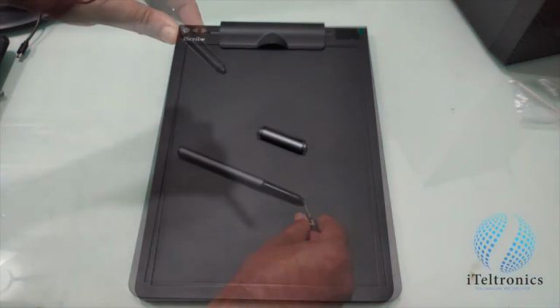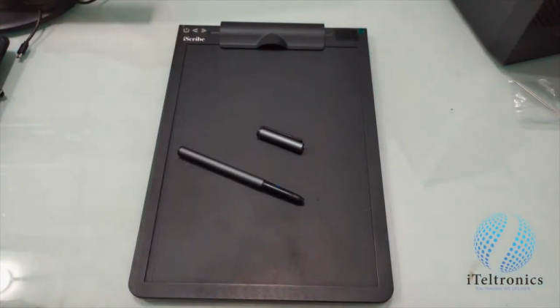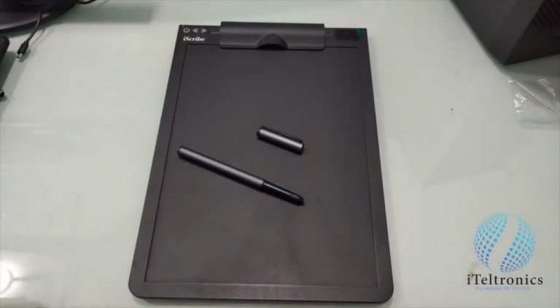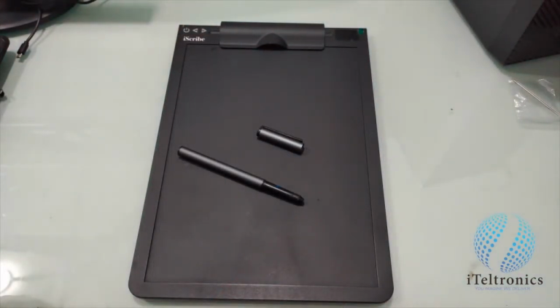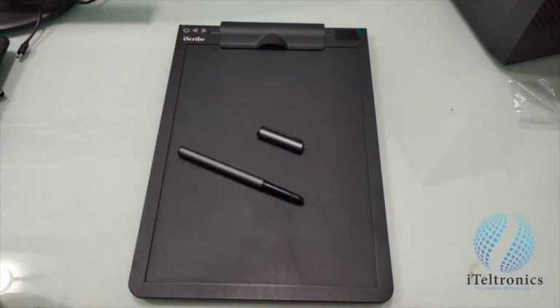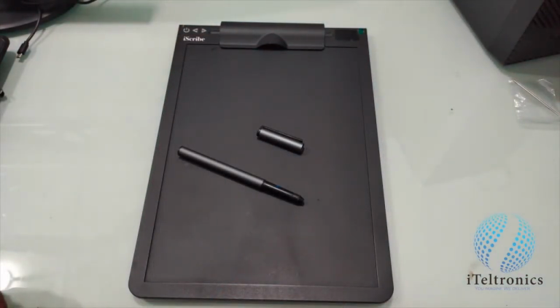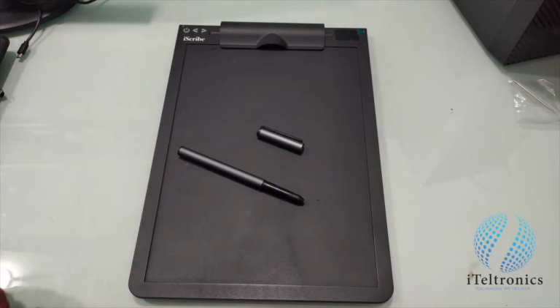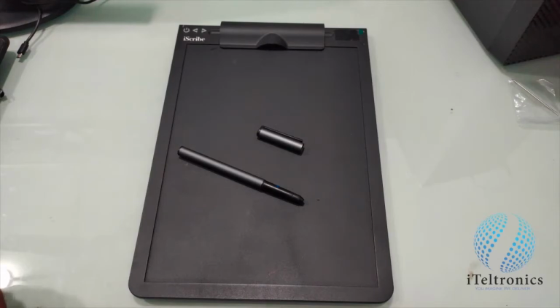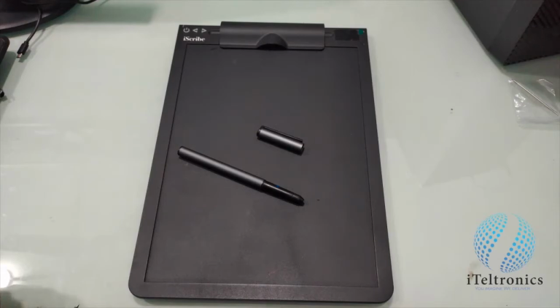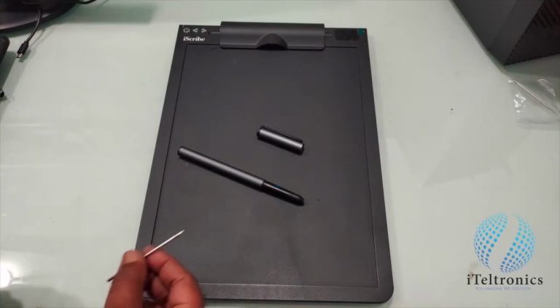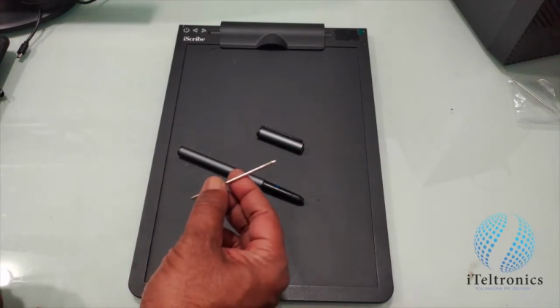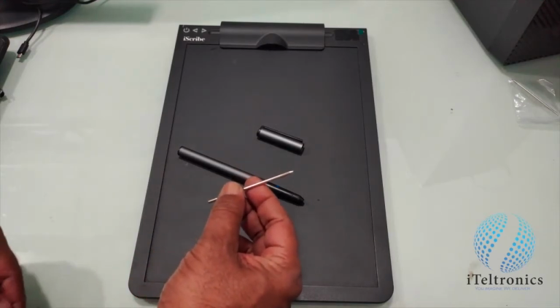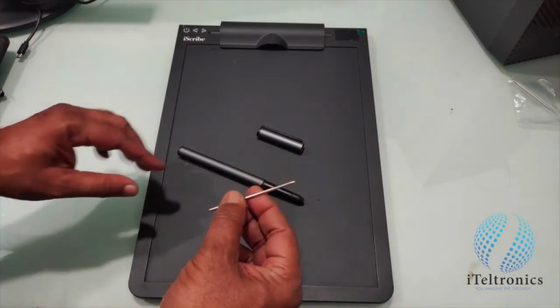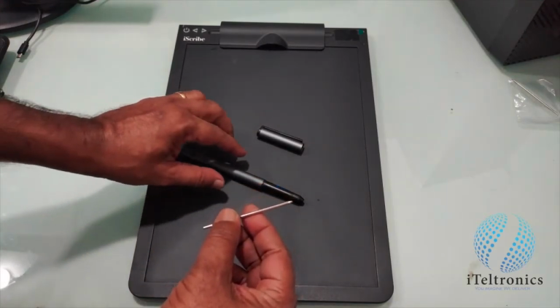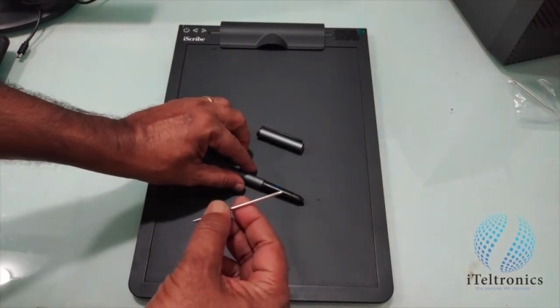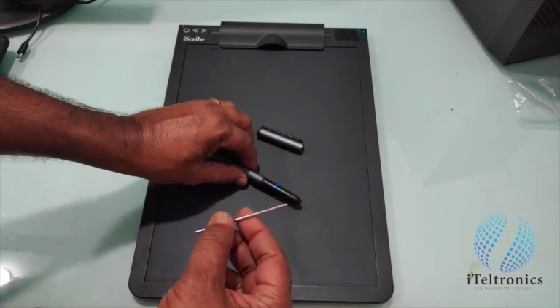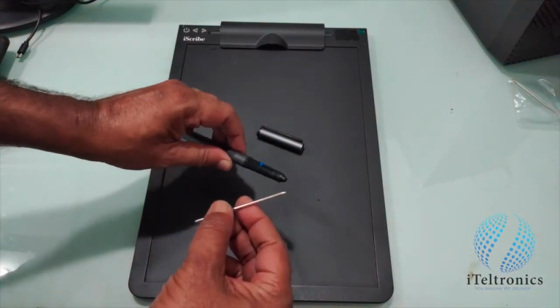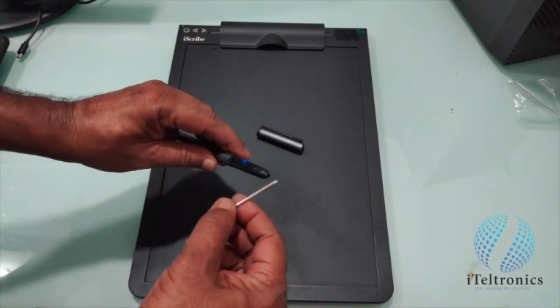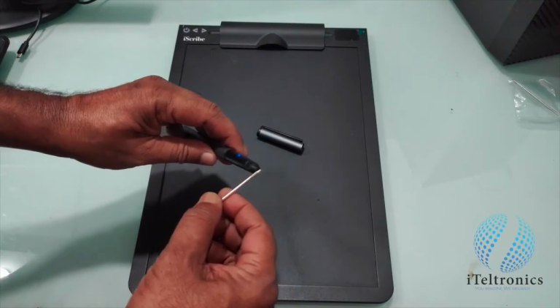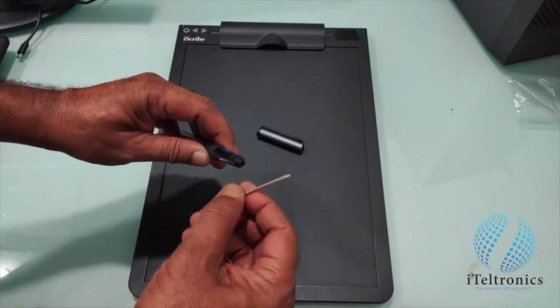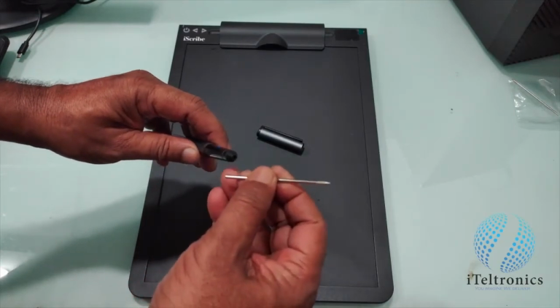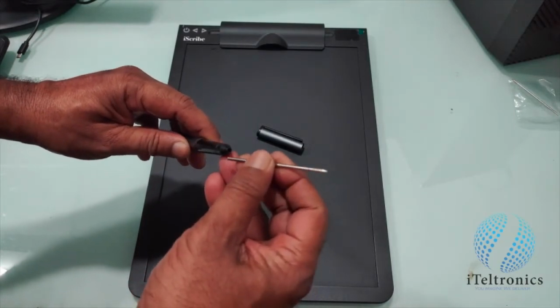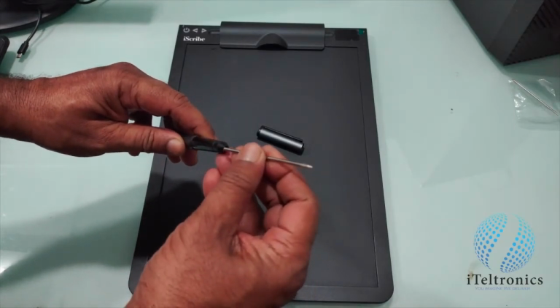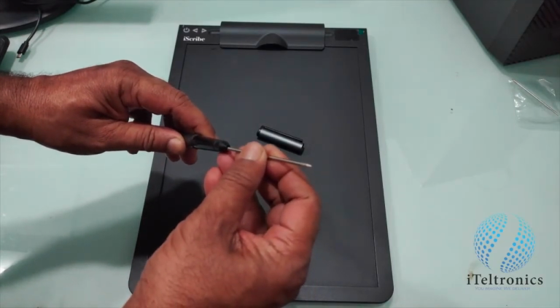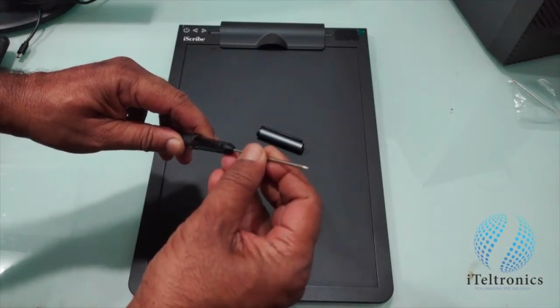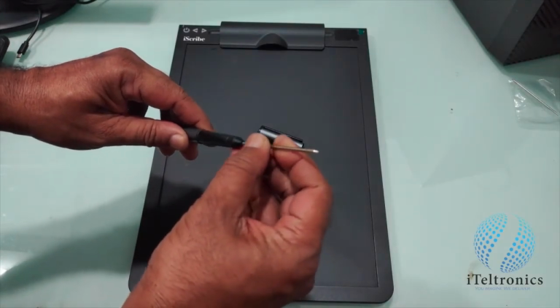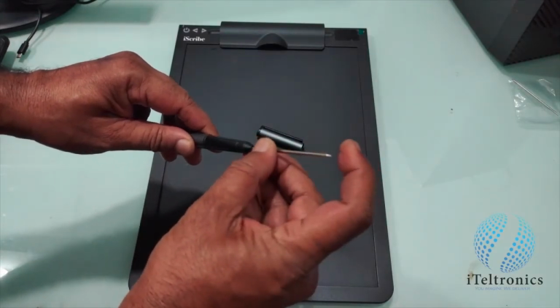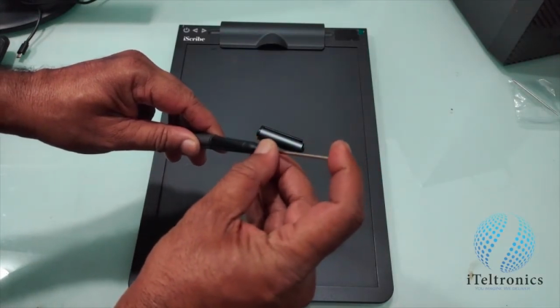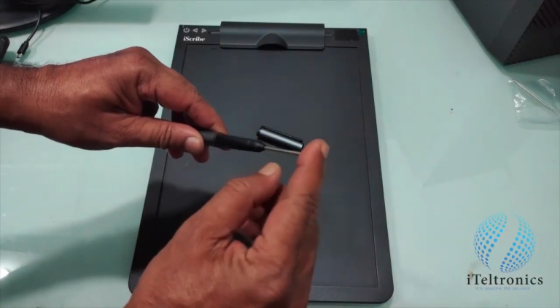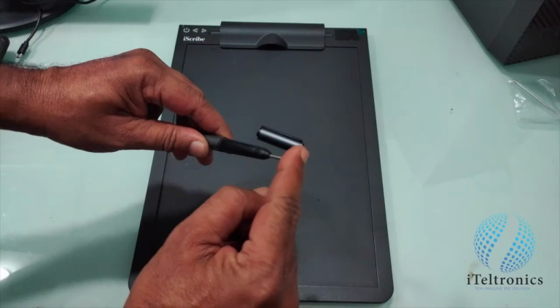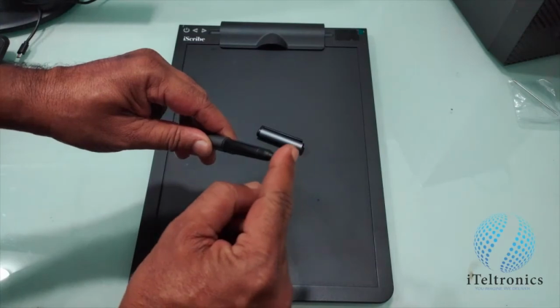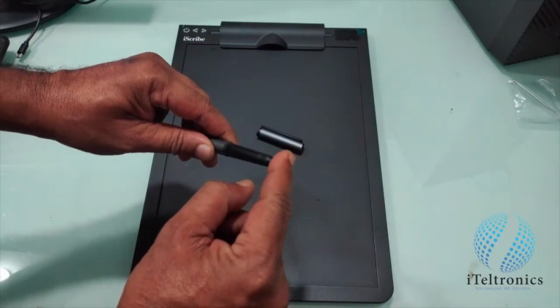Let us see how to insert the refill. Pick up the refill, take the pen on the top side, and insert the refill as now being shown.